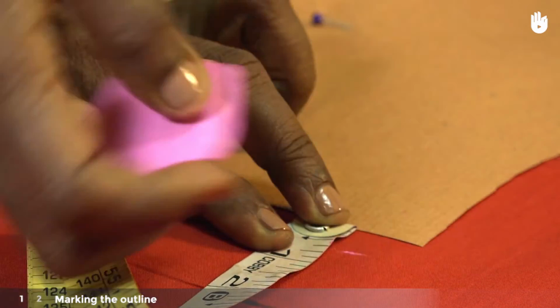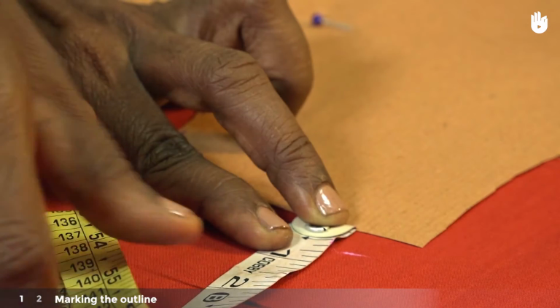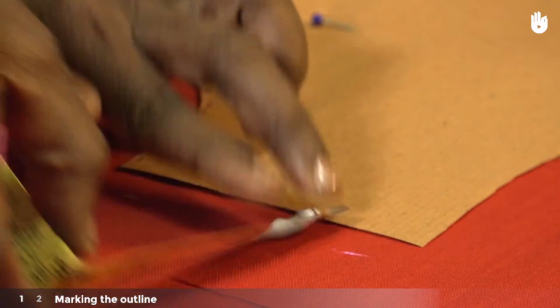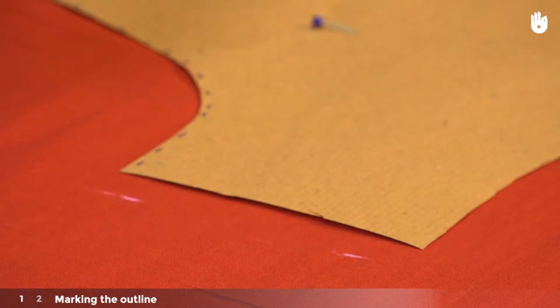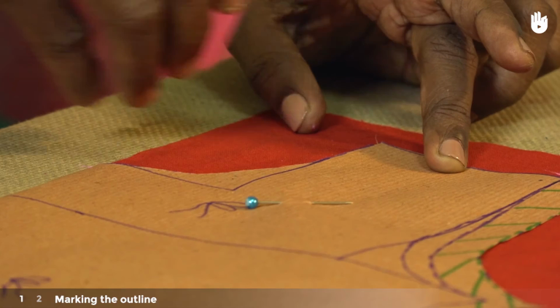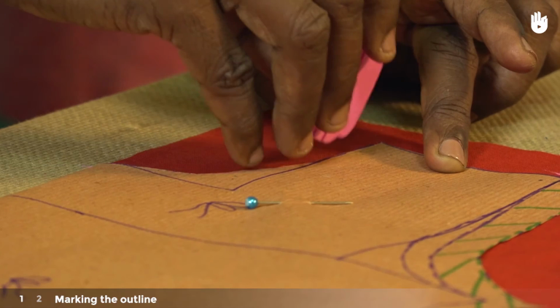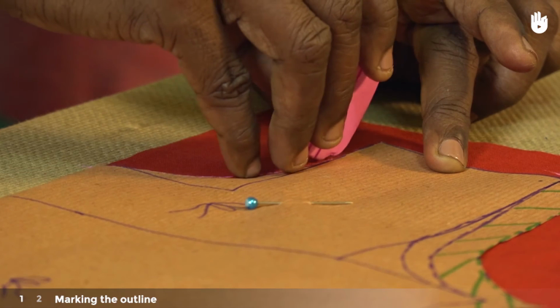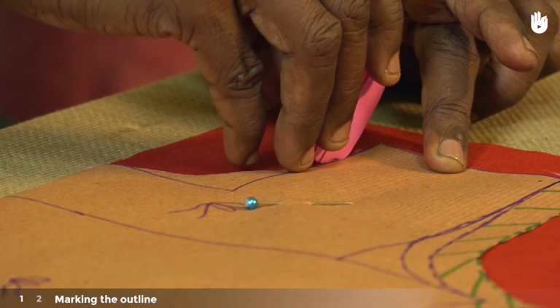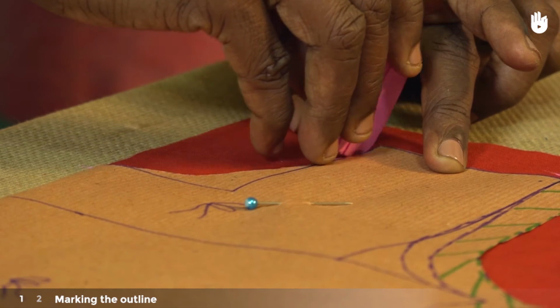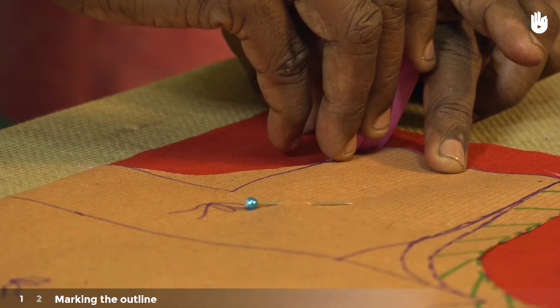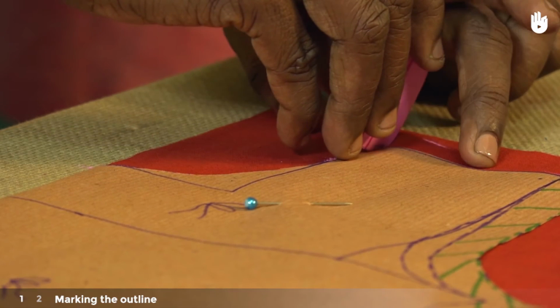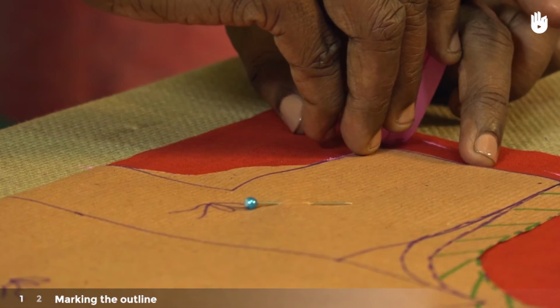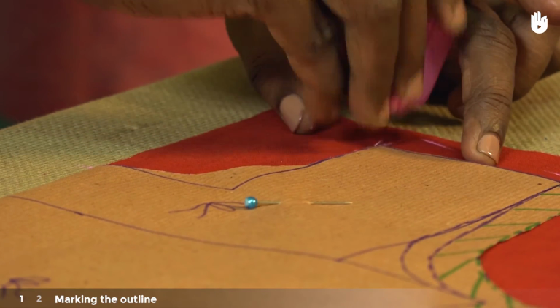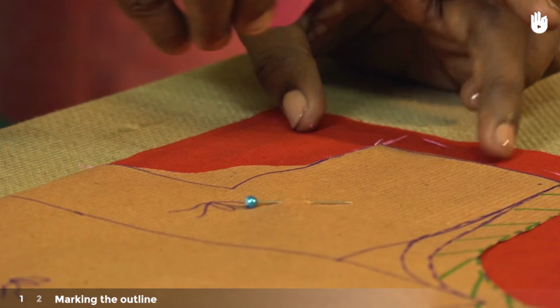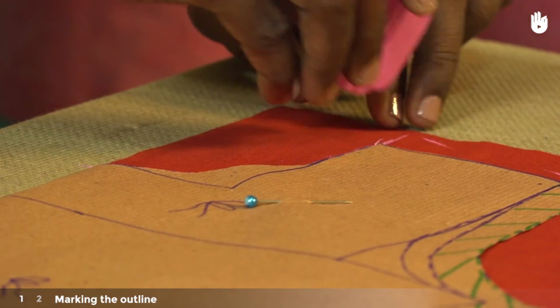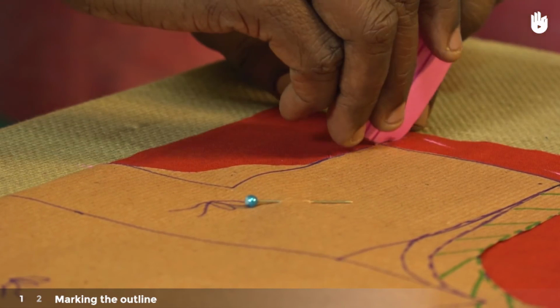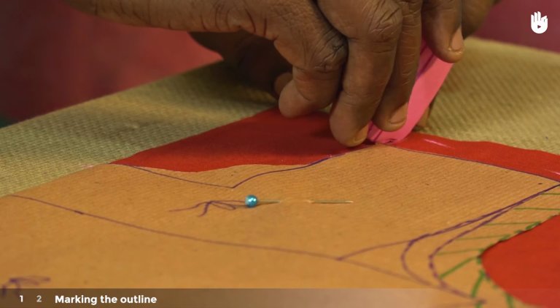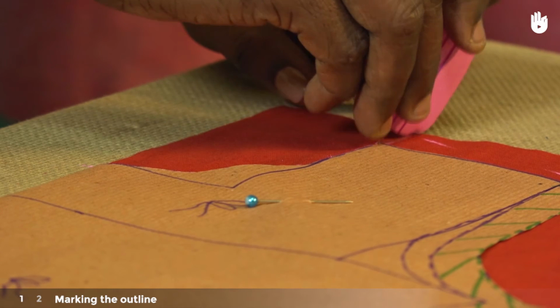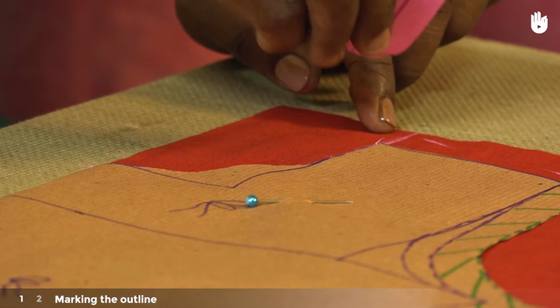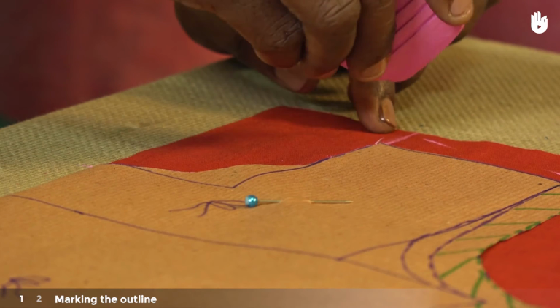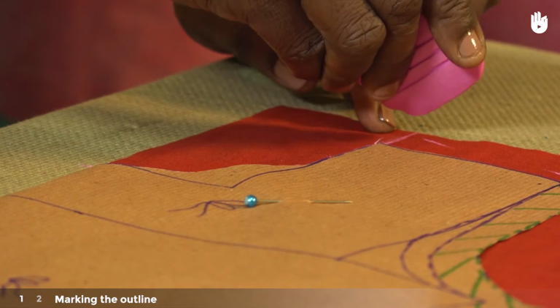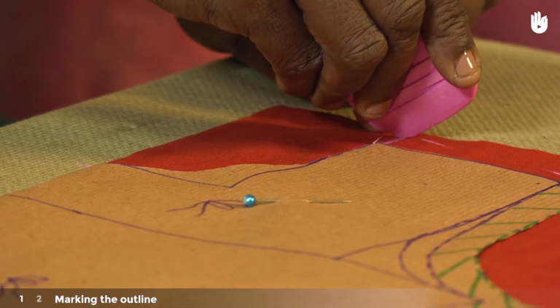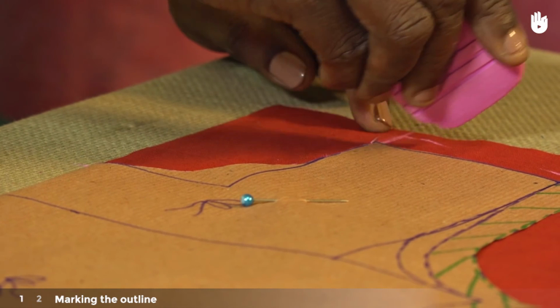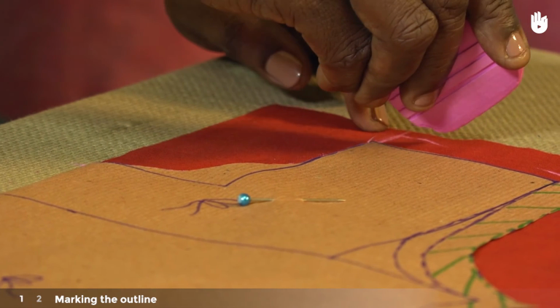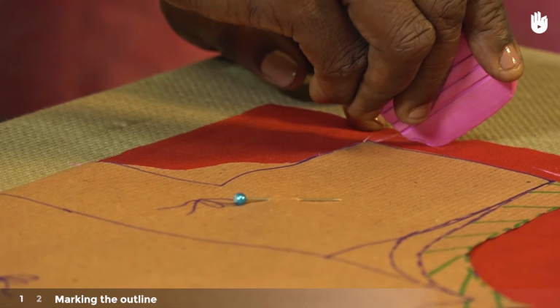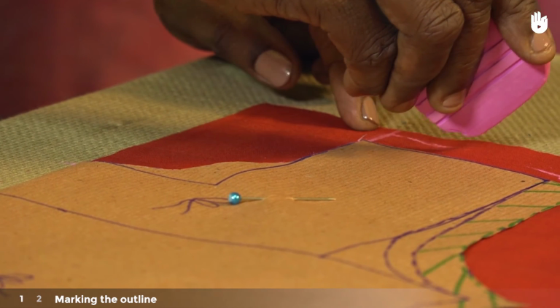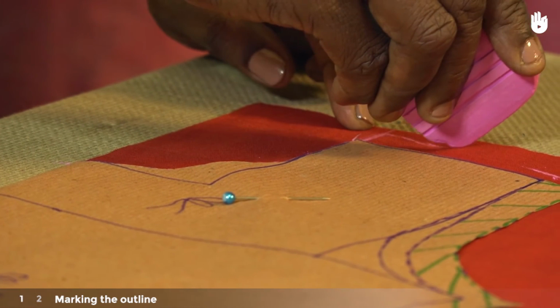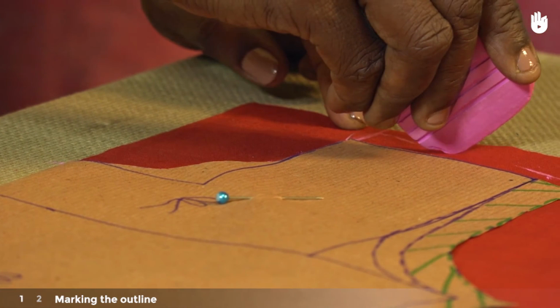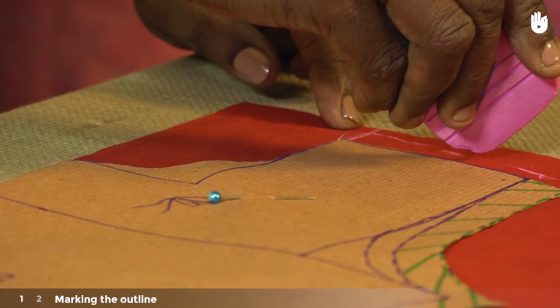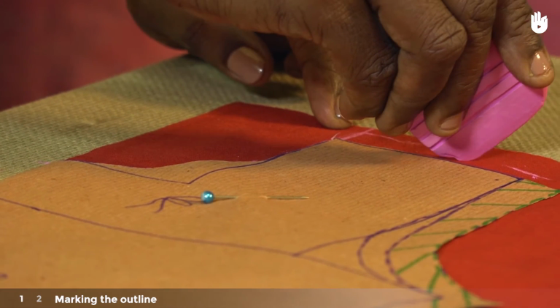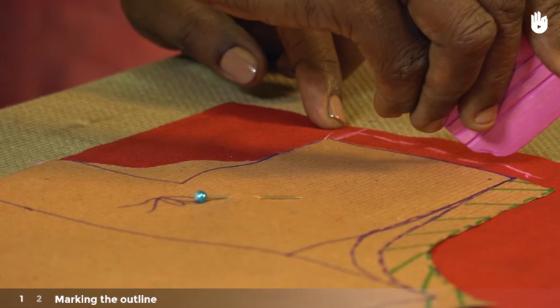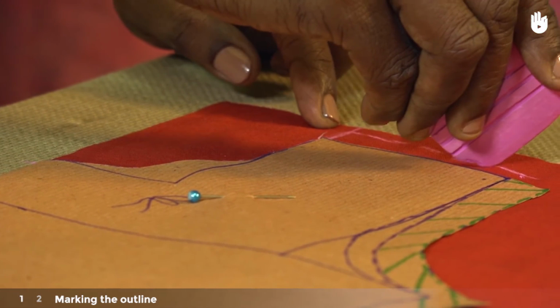Take a piece of chalk and start tracing the outline of both patterns onto the fabric. Don't forget to include the shoulder seam allowance in the outline of both panels.